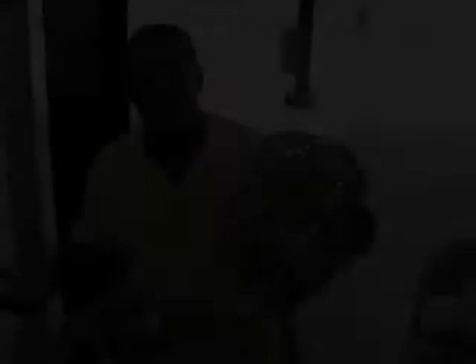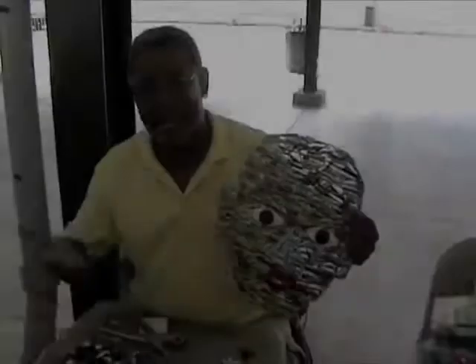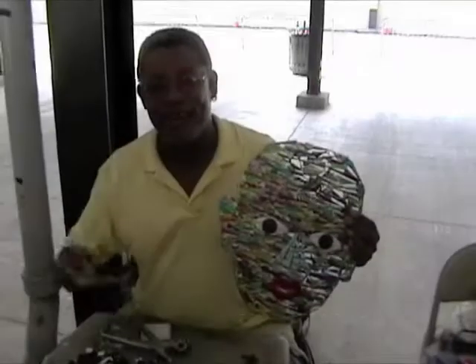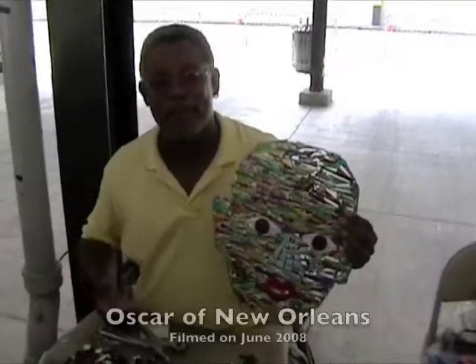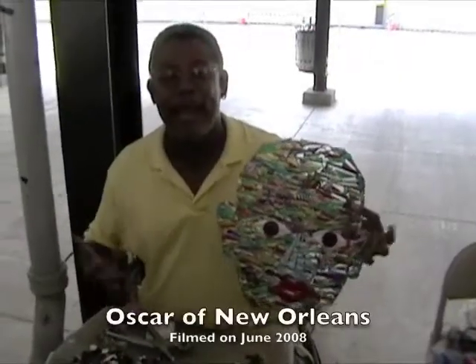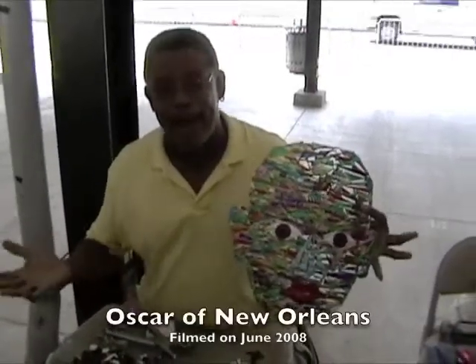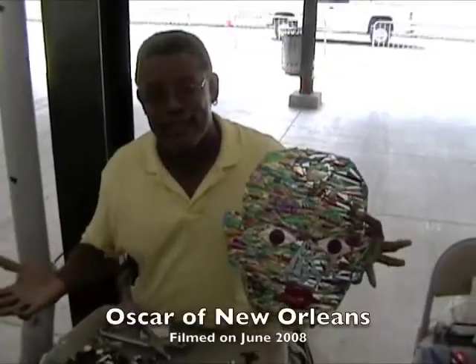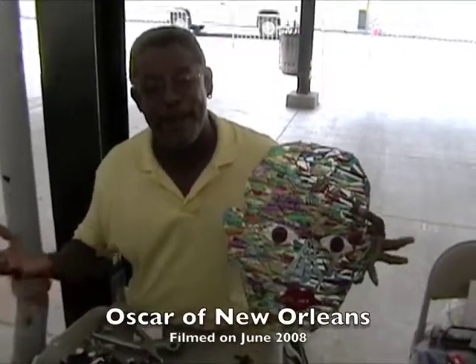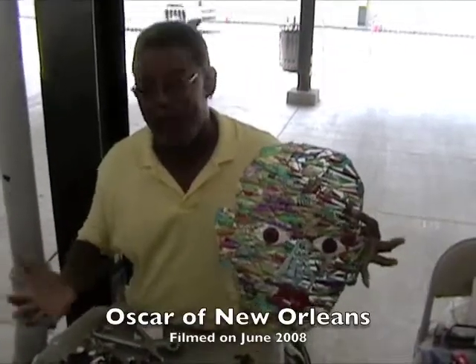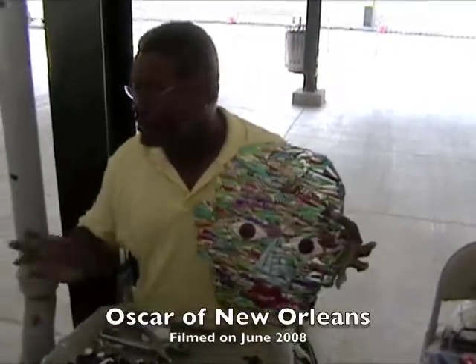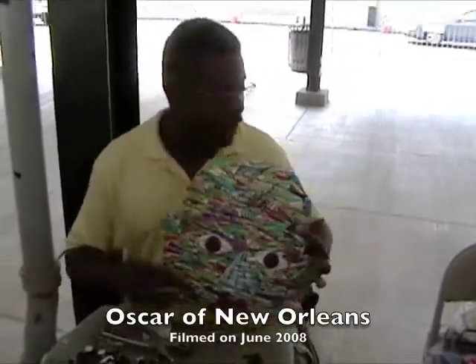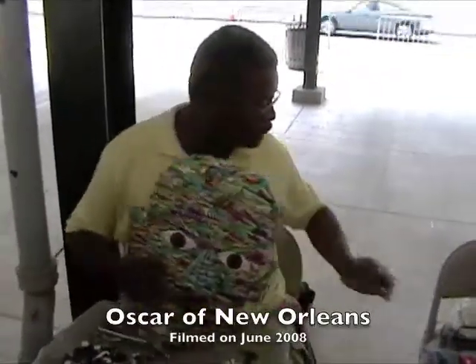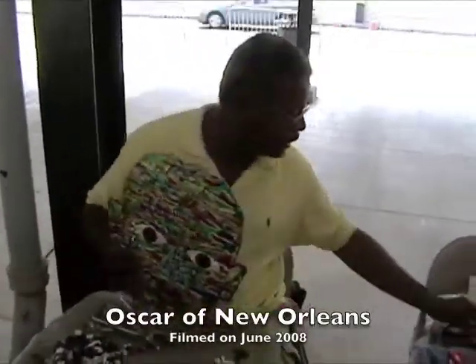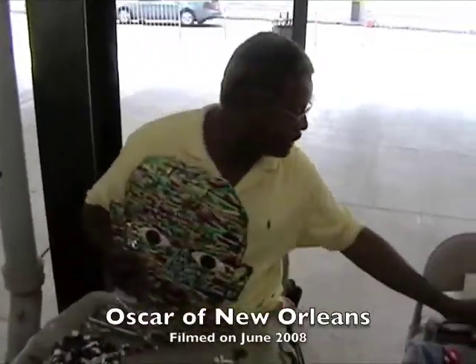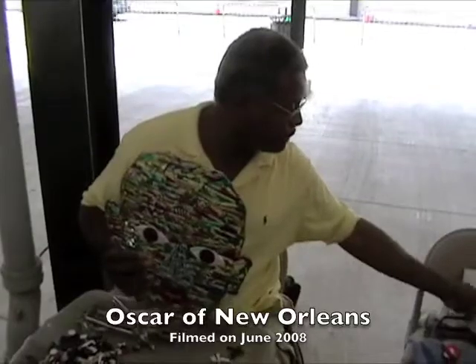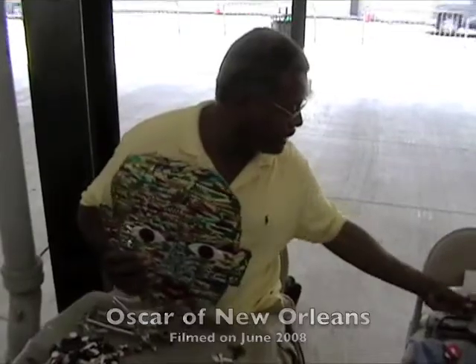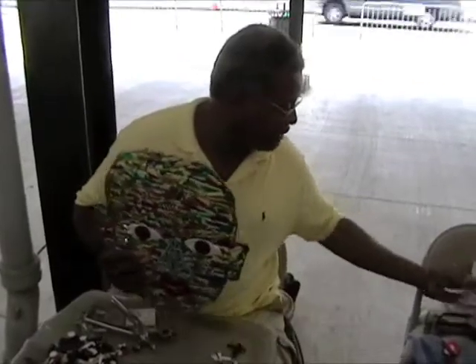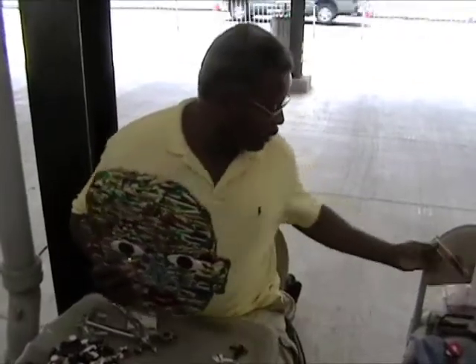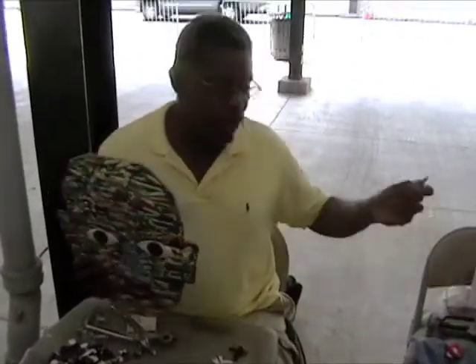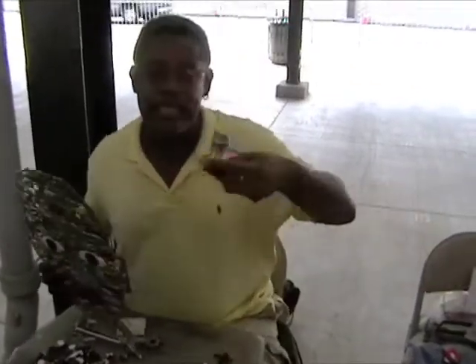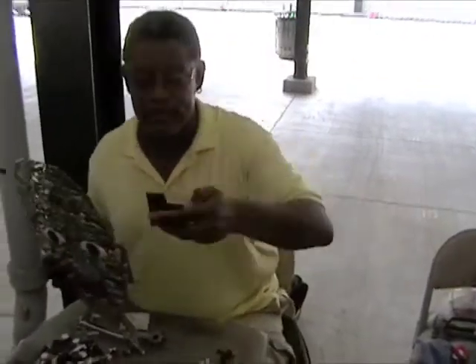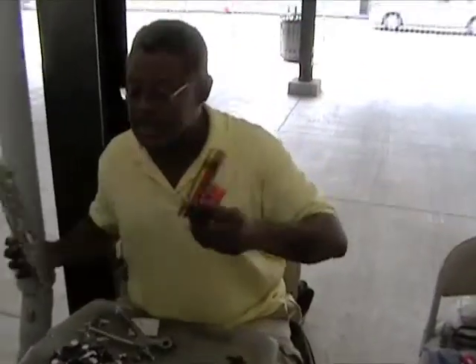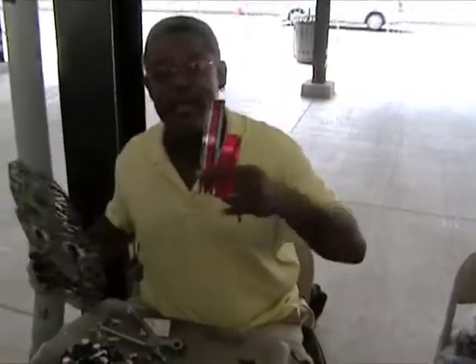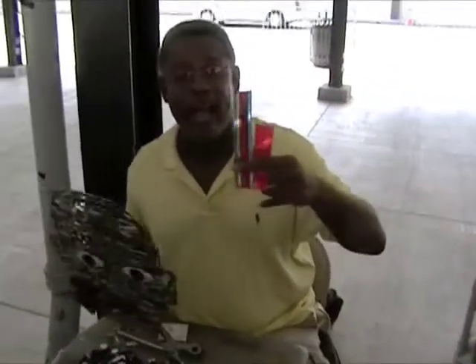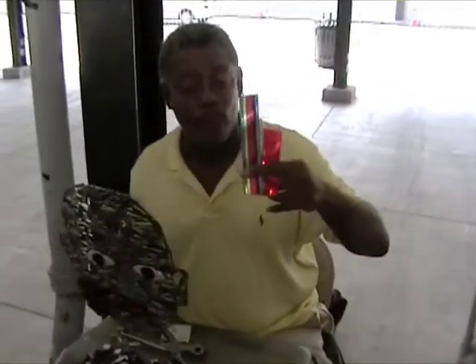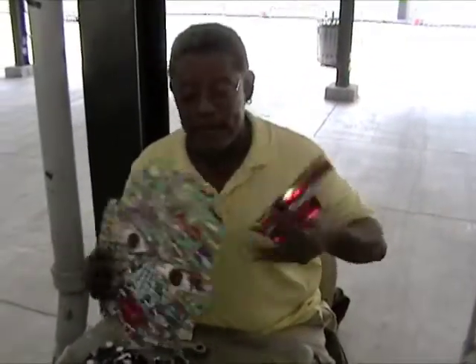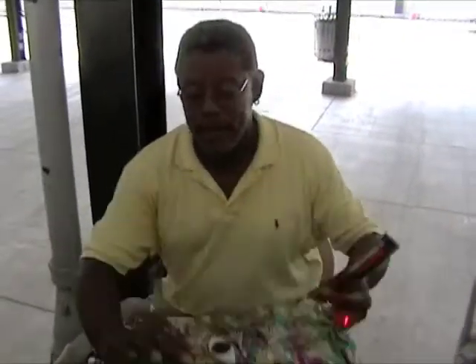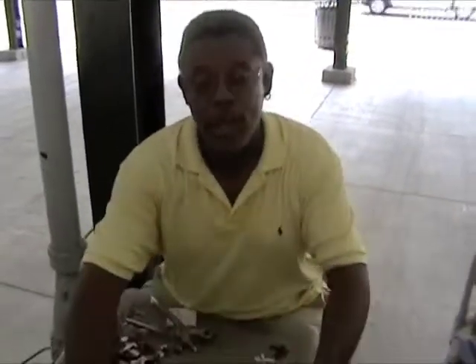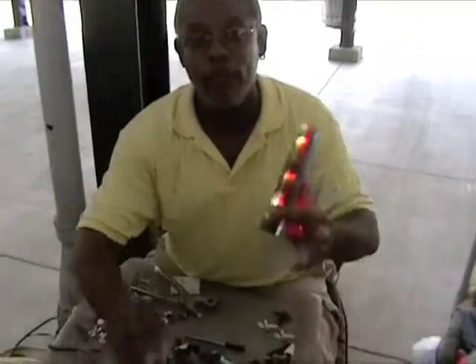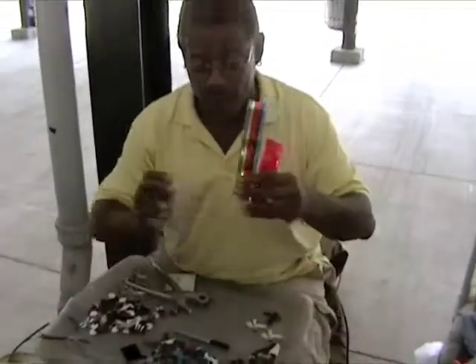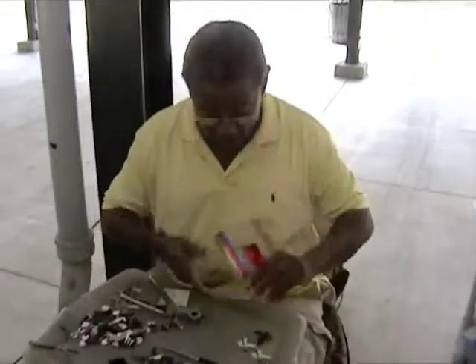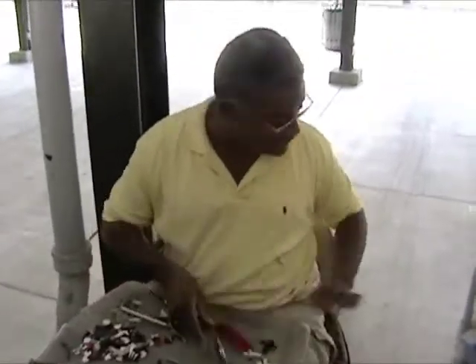Hi, everybody out there in Cameroland. I'm Oscar, I'm the artist. I'll show you a couple of strips of what I use. This is a metallic resin — it's called friendly plastic.